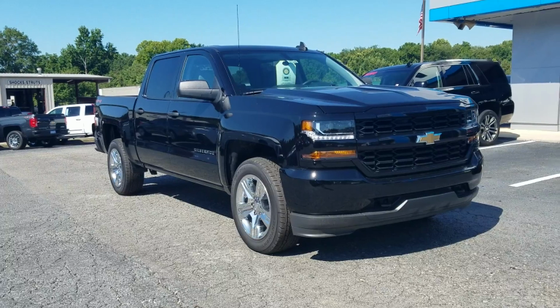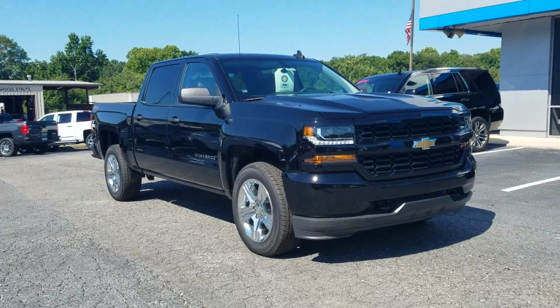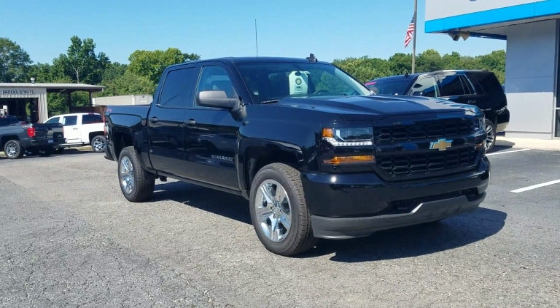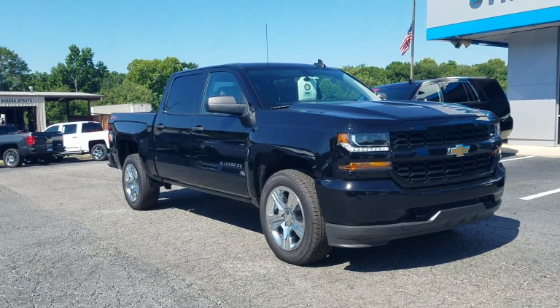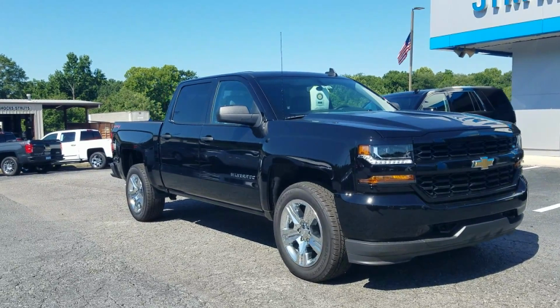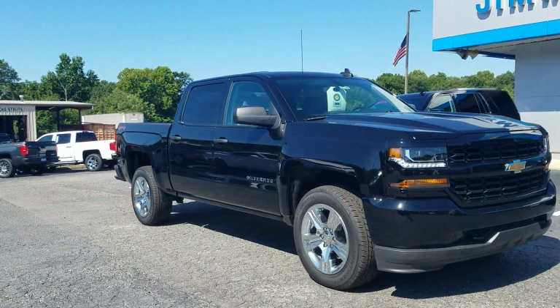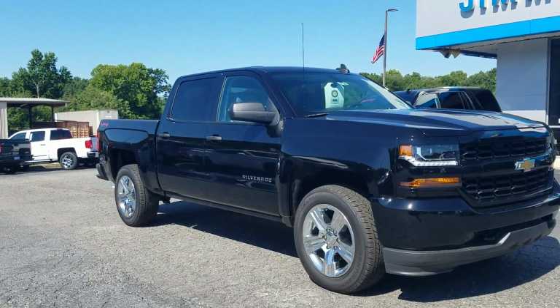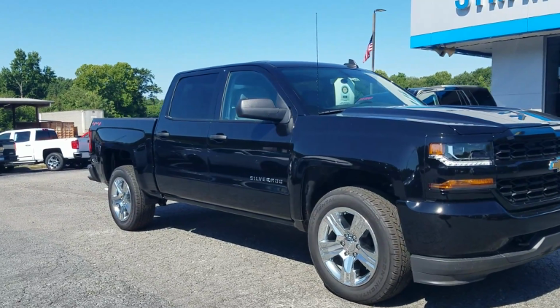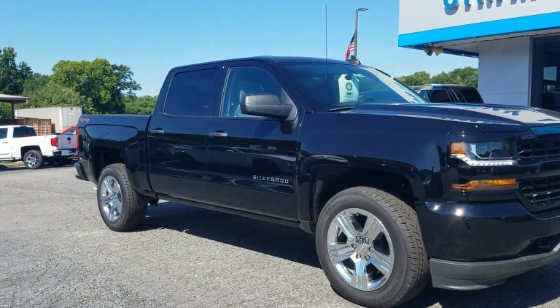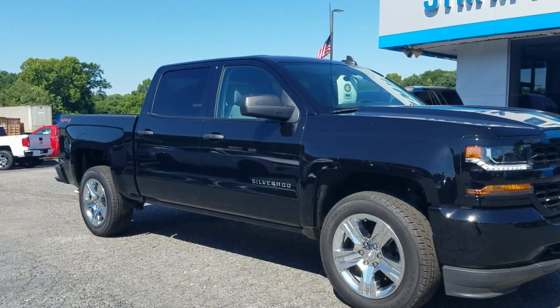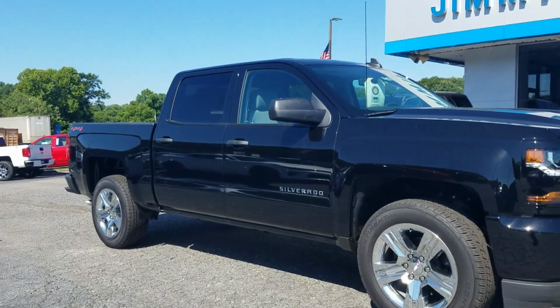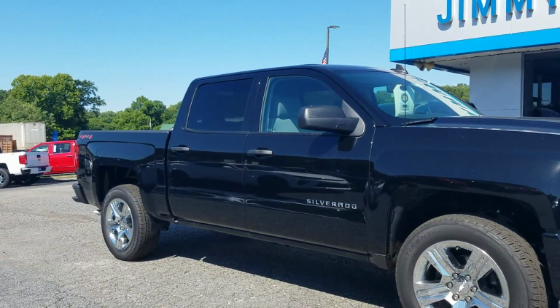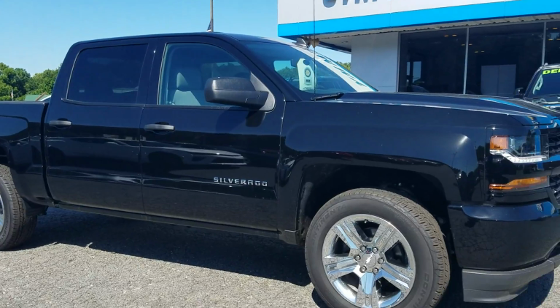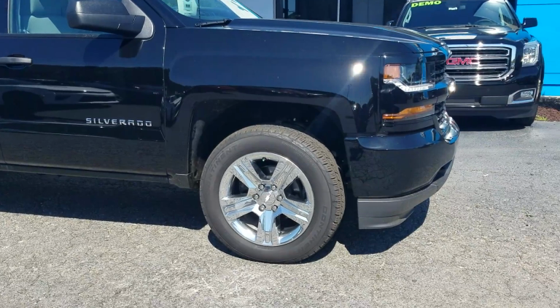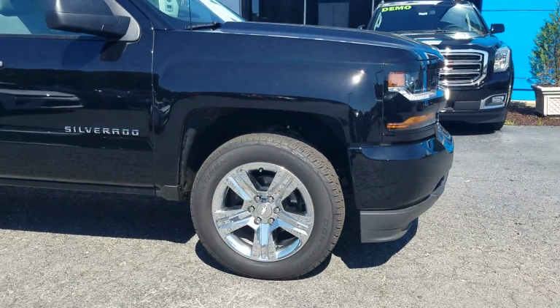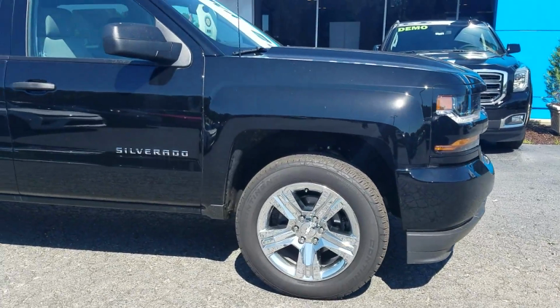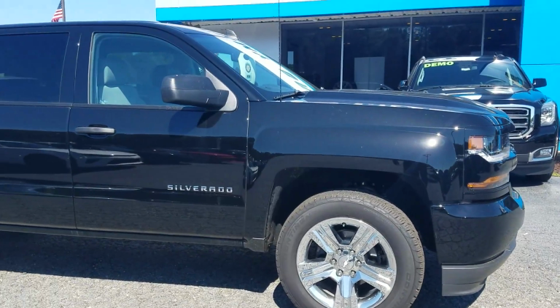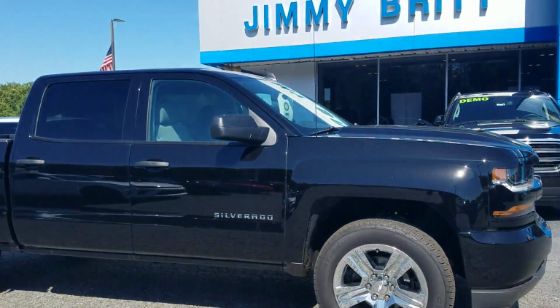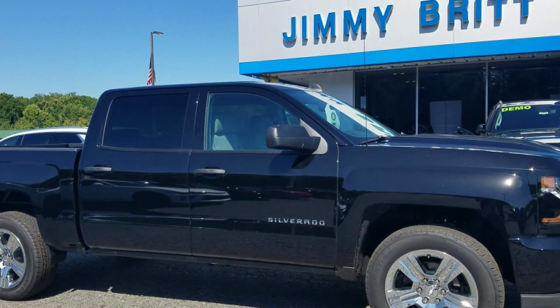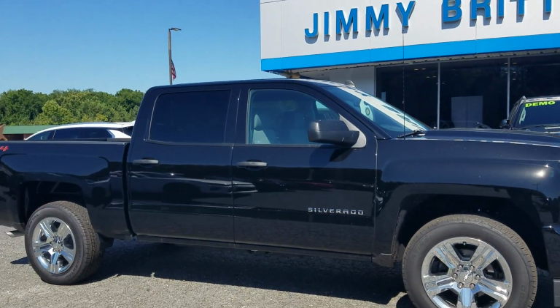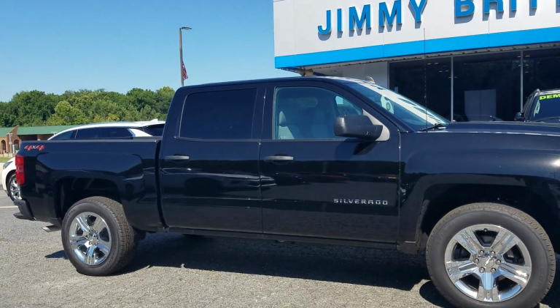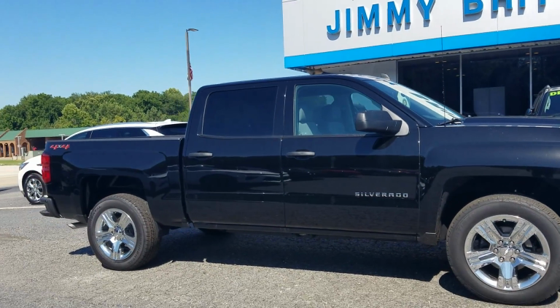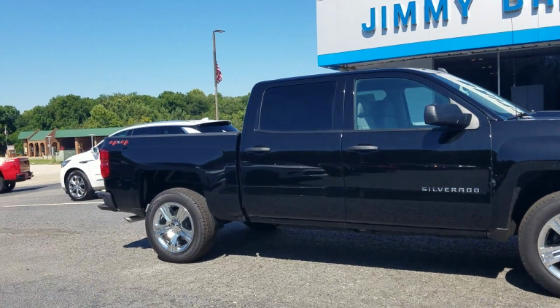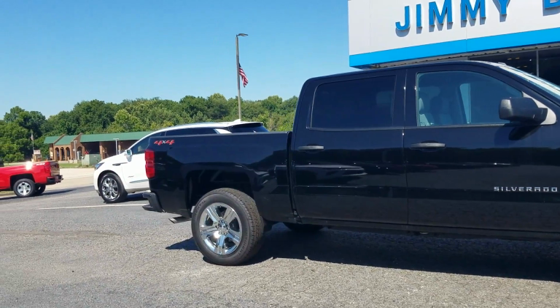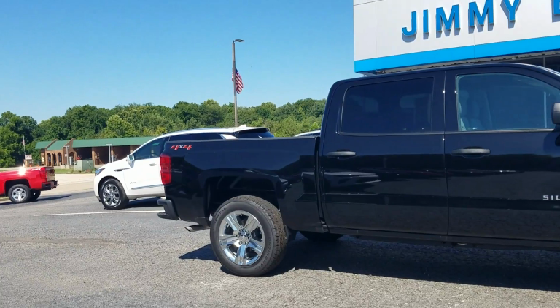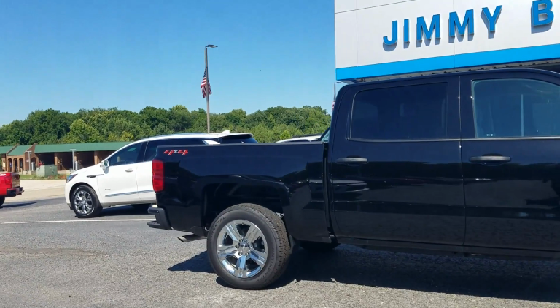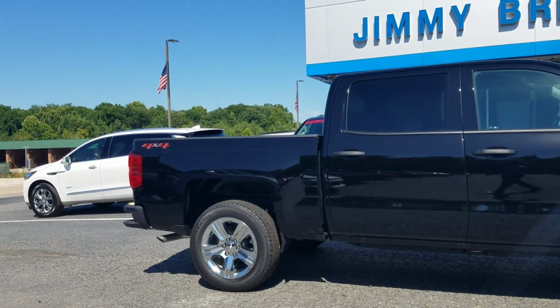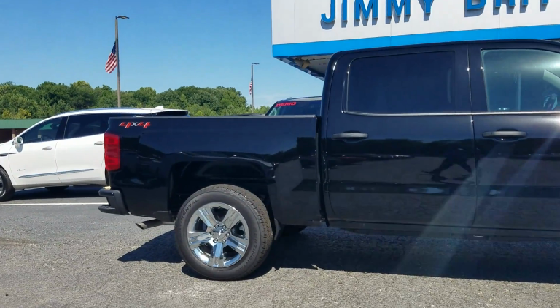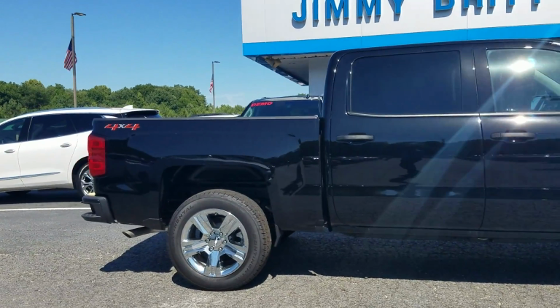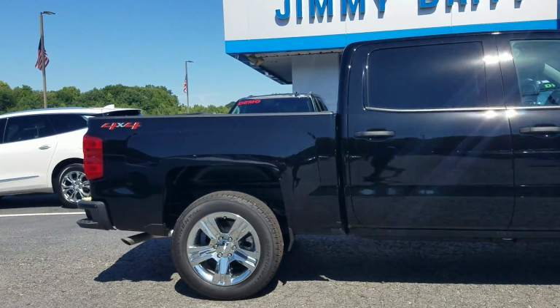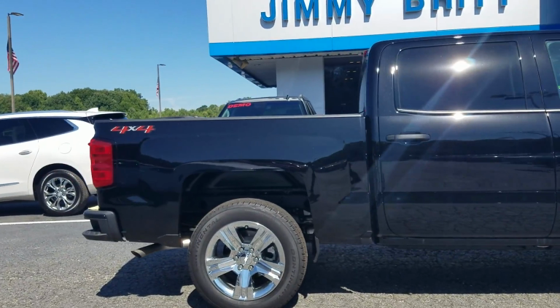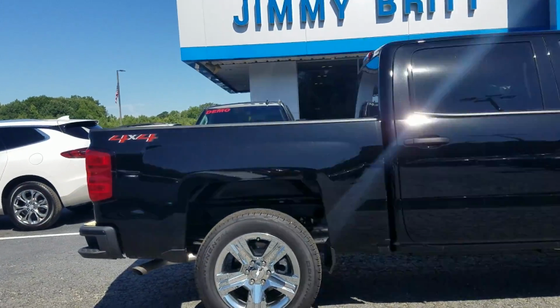Hey Jamel, this is Fabian Nahid from Rich Chevrolet. Wanted to come out and make this quick personalized video for you. Of course, we've been talking about the Chevy Silverado Customs, and I do look forward to seeing you here in store later on today.